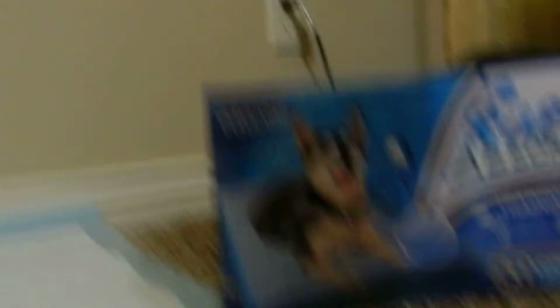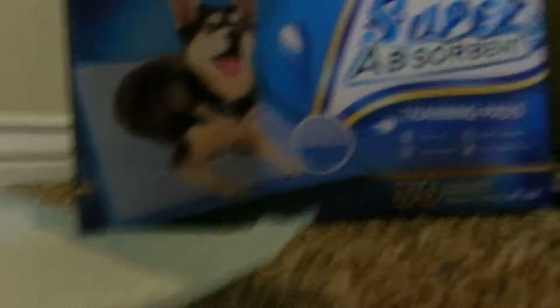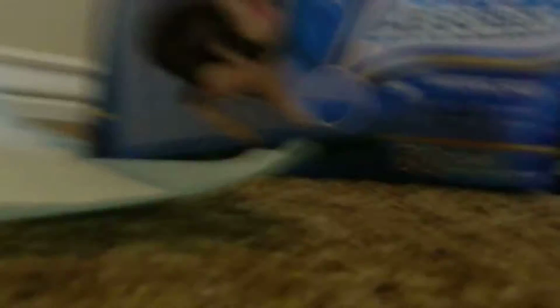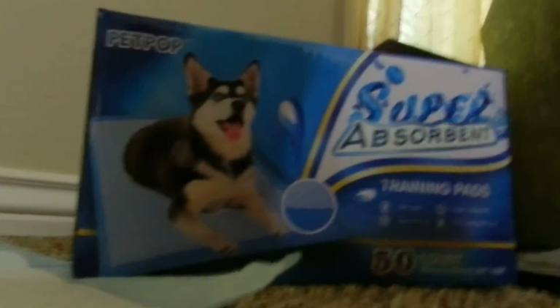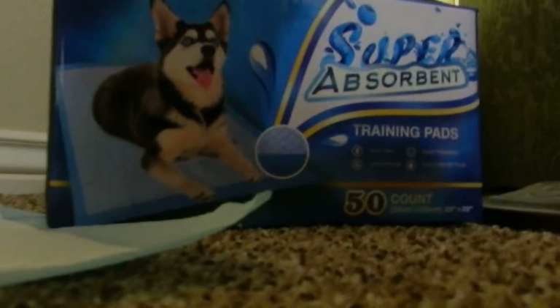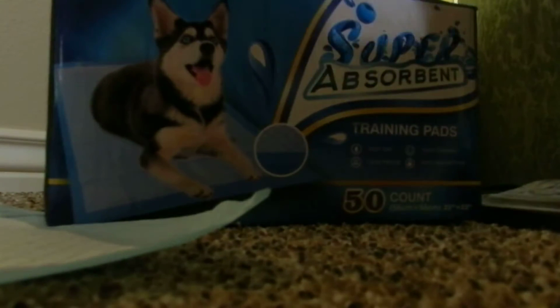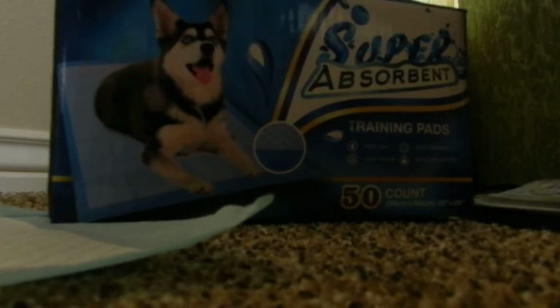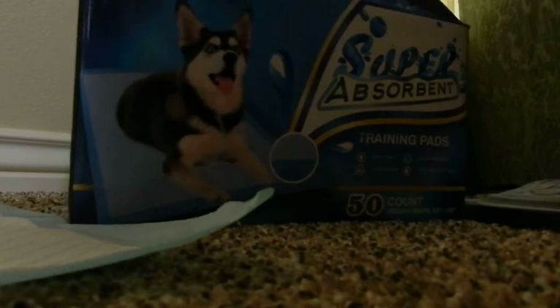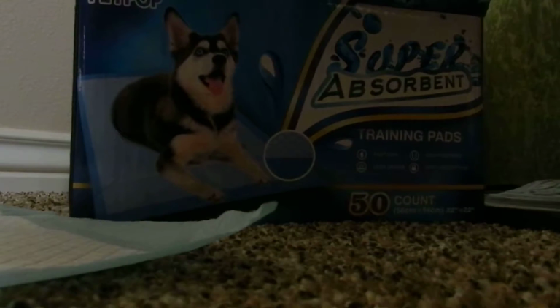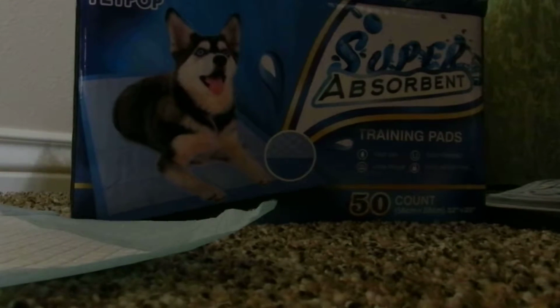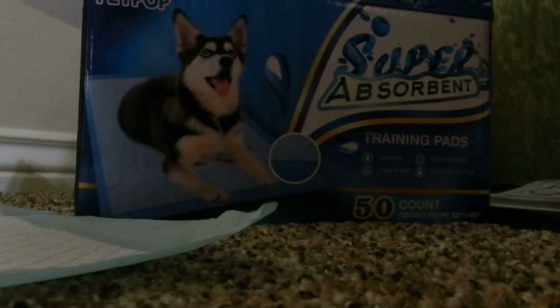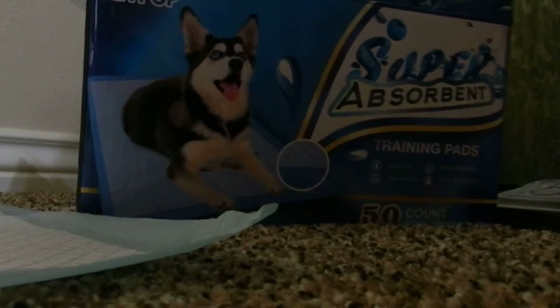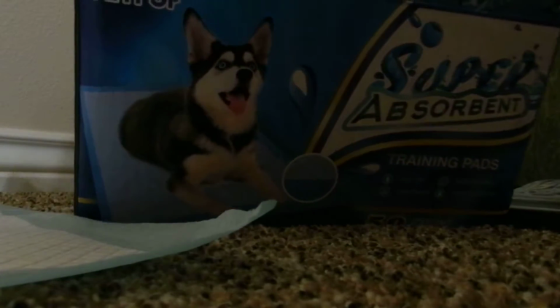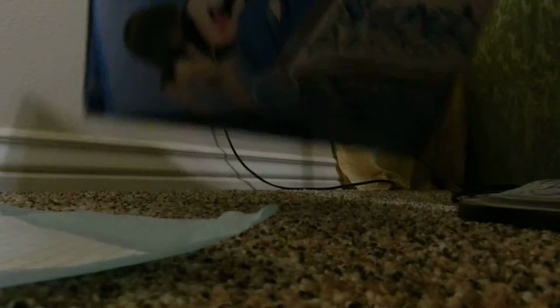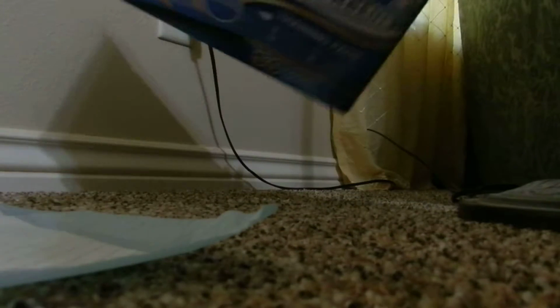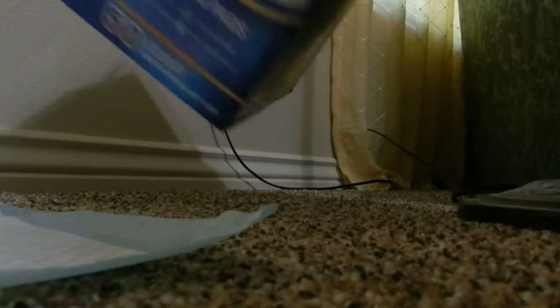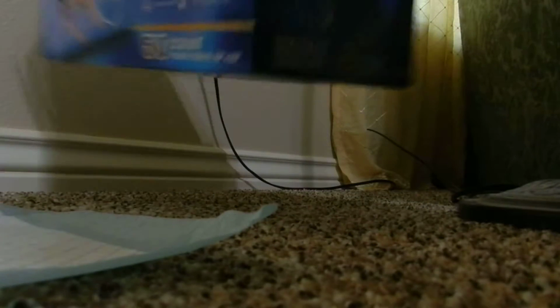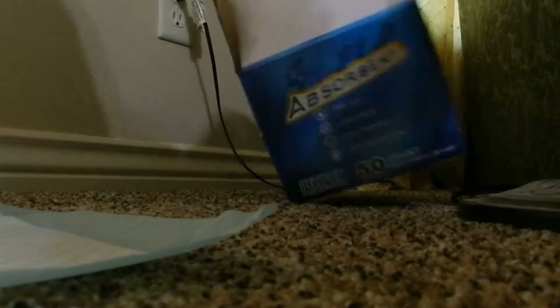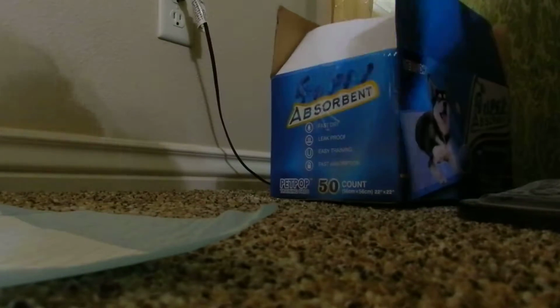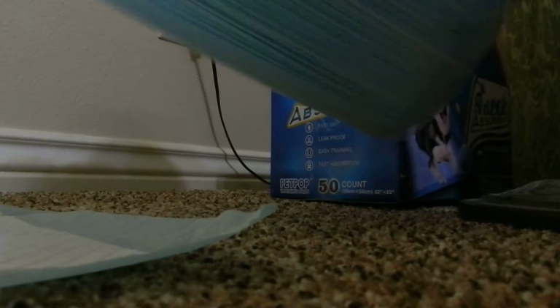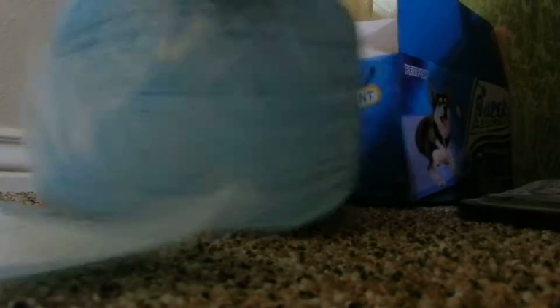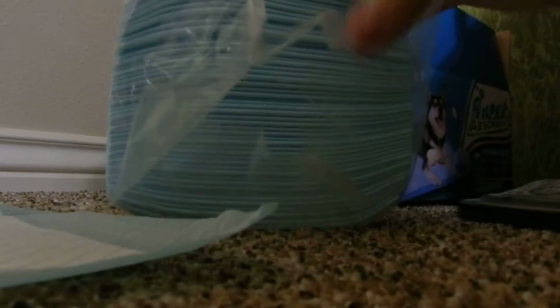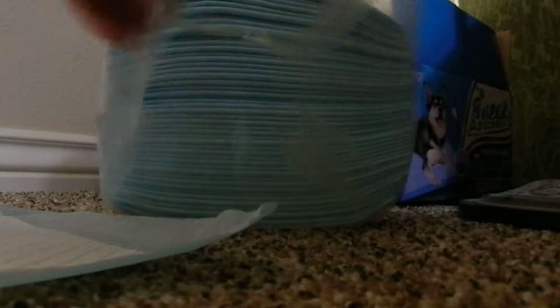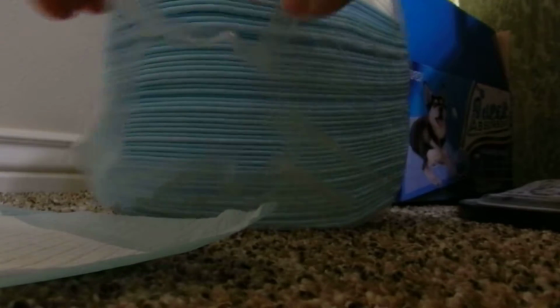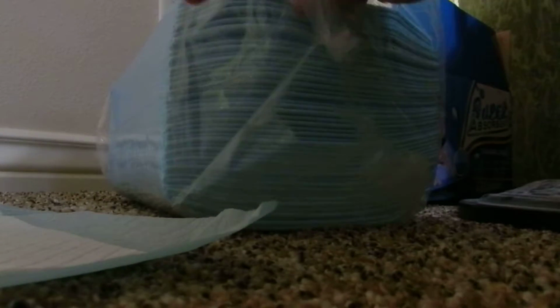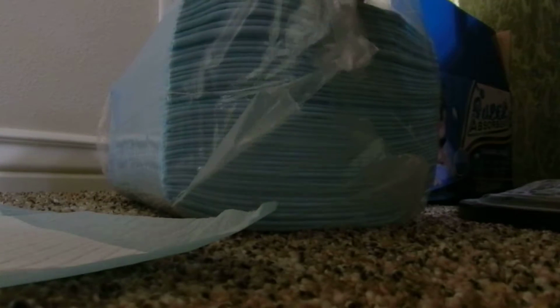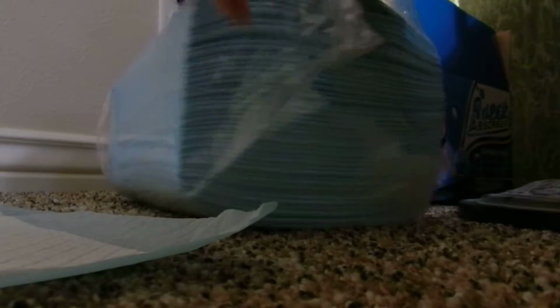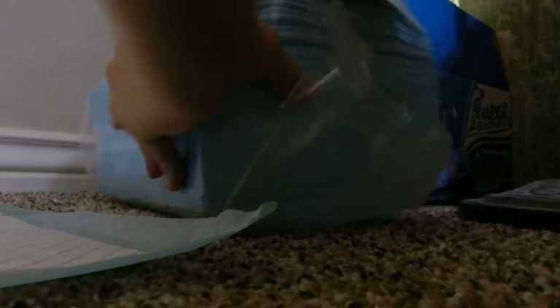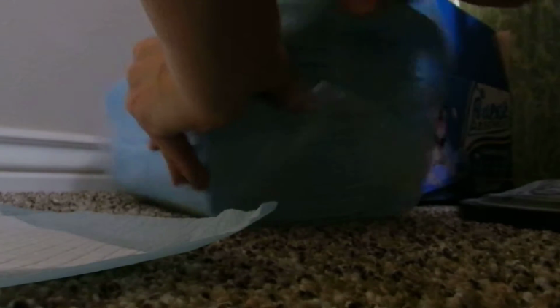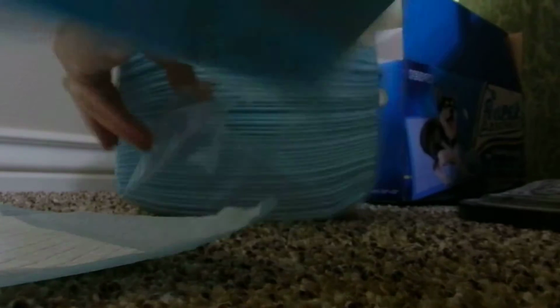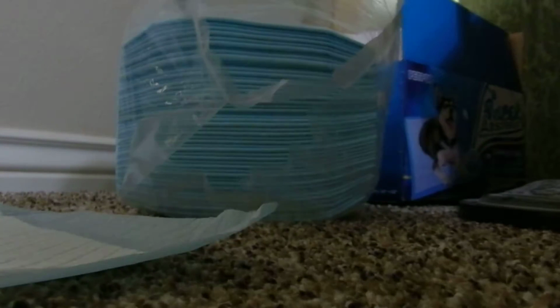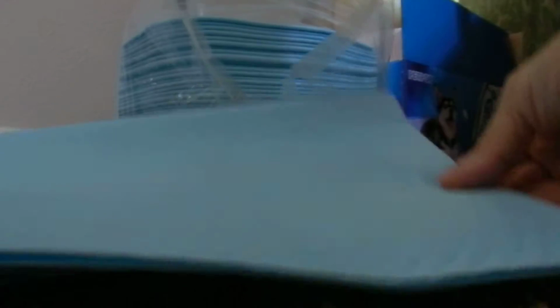I'd like to open the box and show you how they're packaged. They come very well packaged out of the box, so you can actually discard the box and they just pull out of the plastic bag.